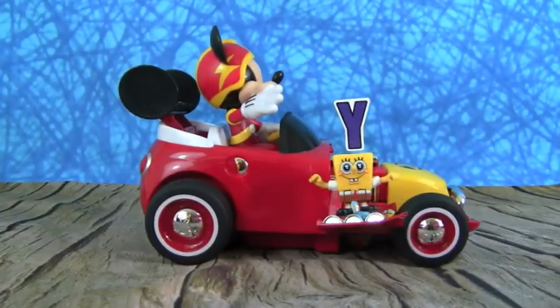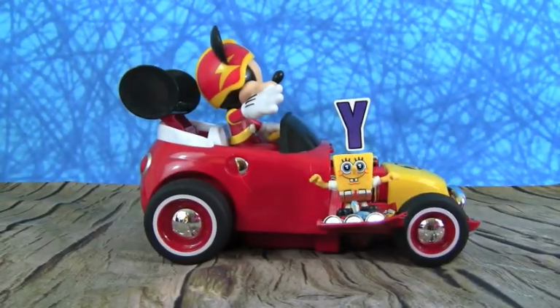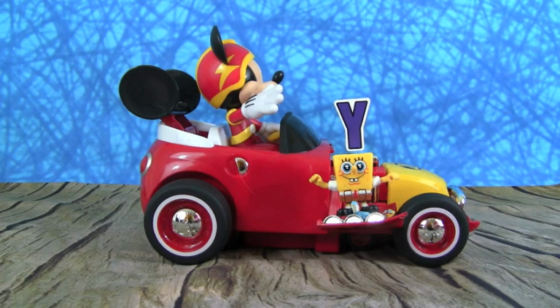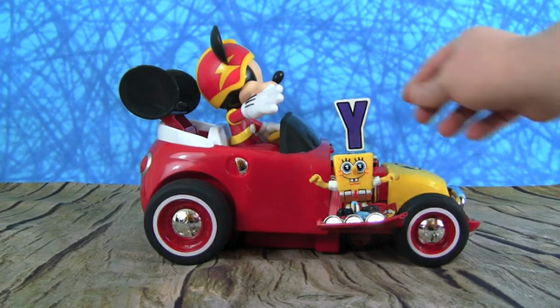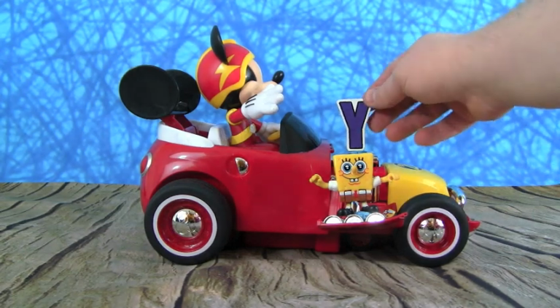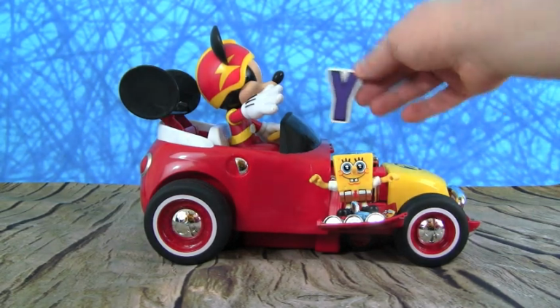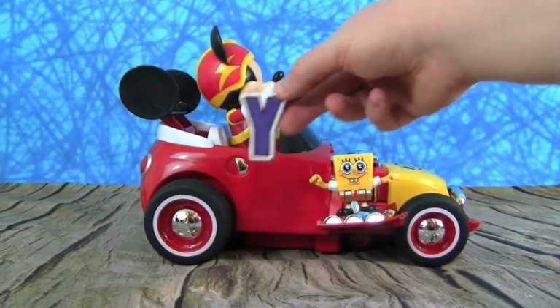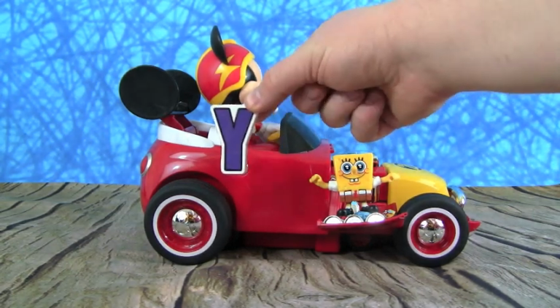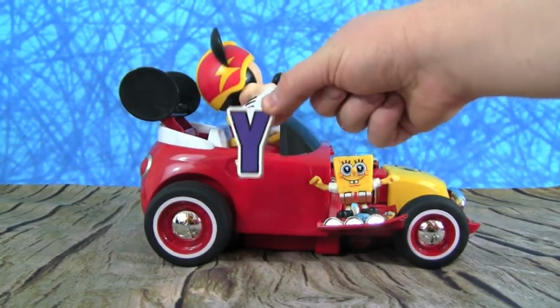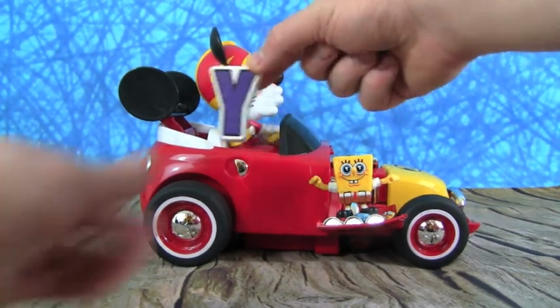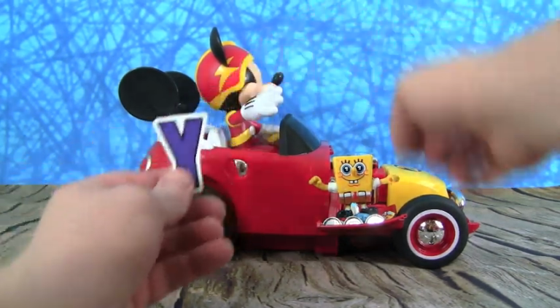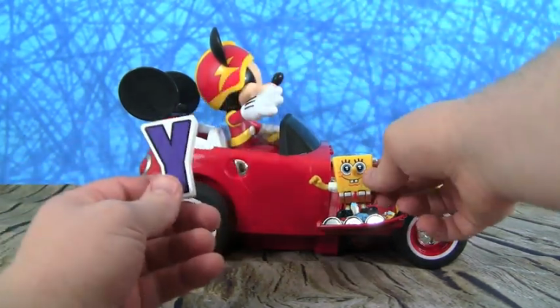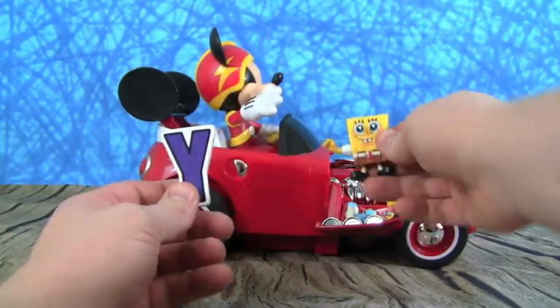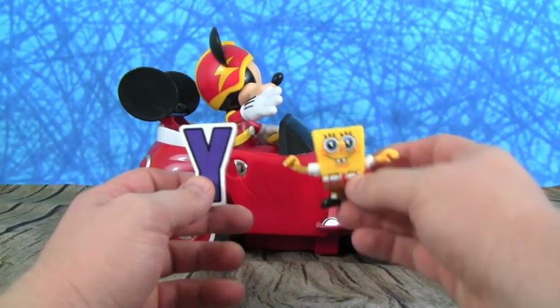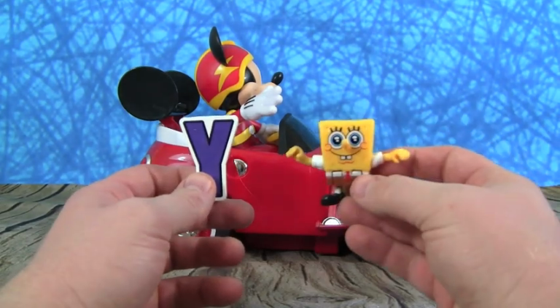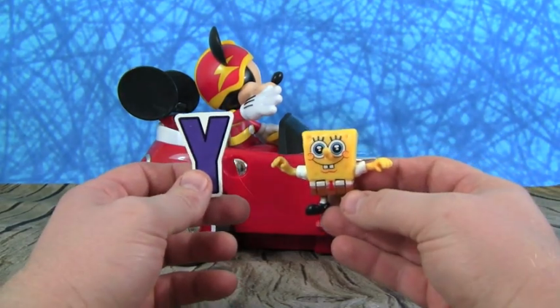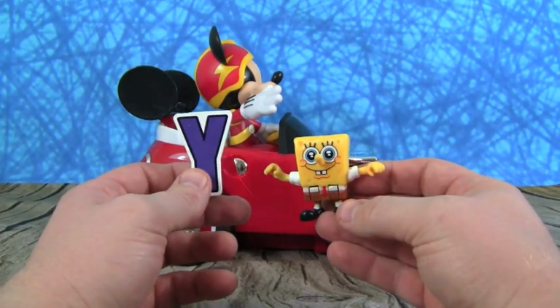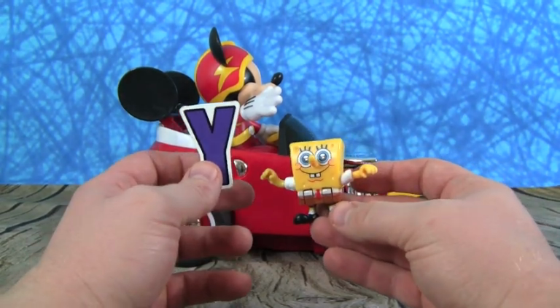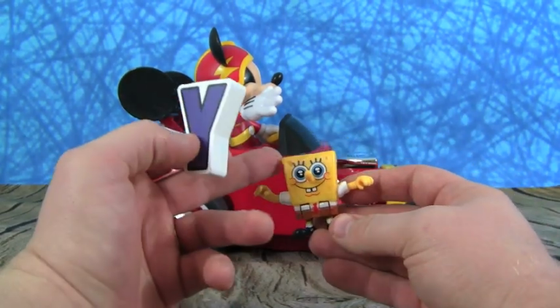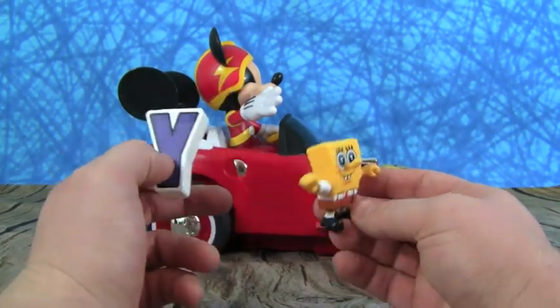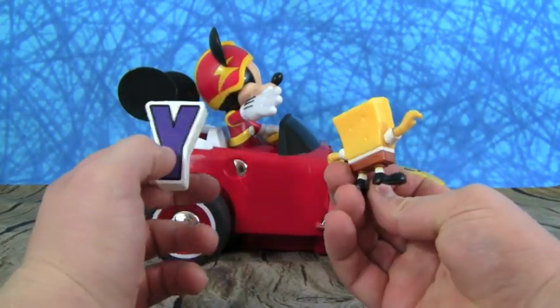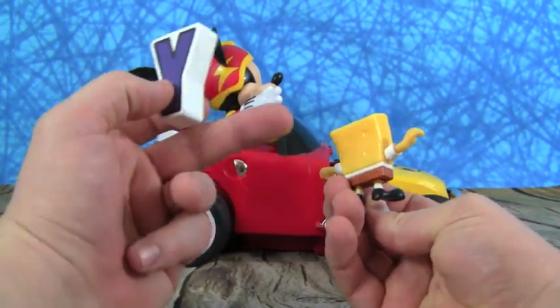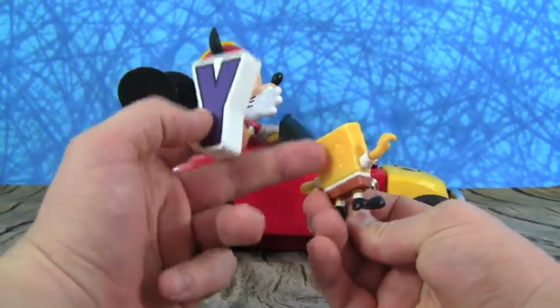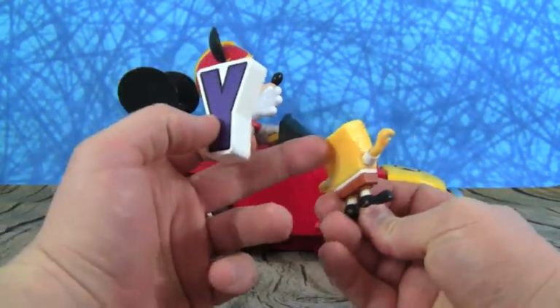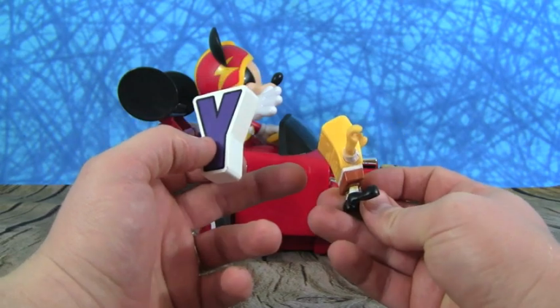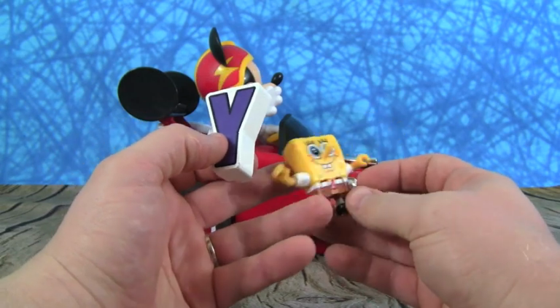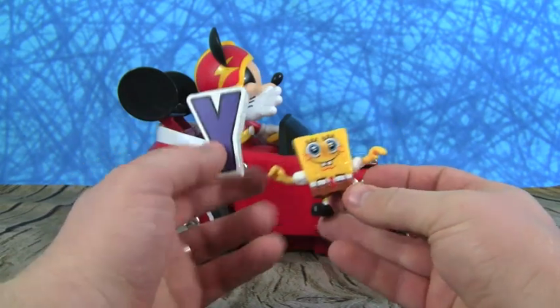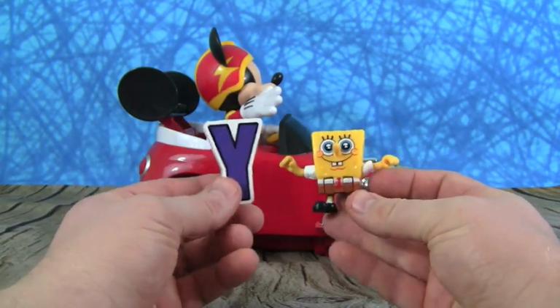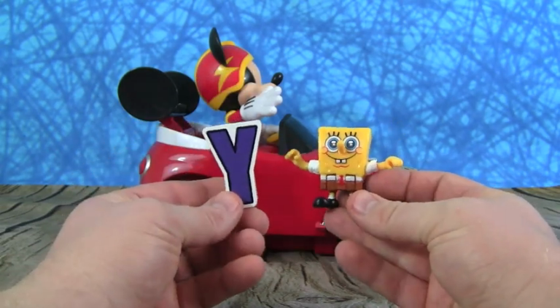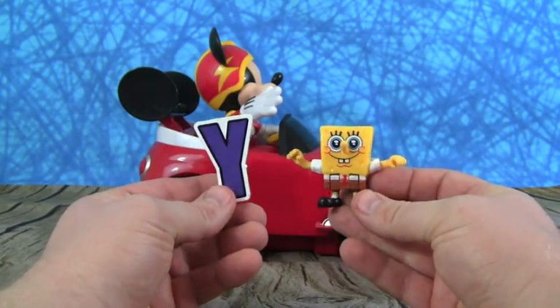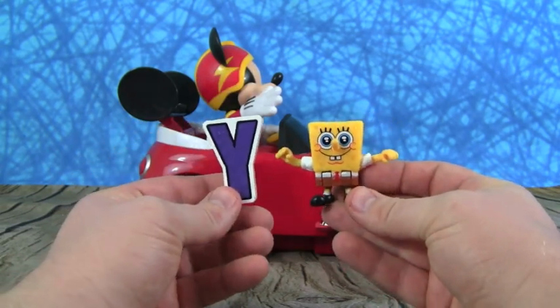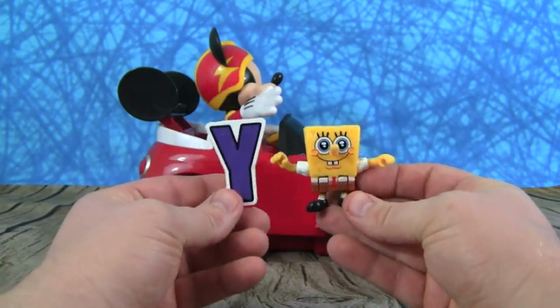Here comes another letter — the letter Y. And Y is for yellow. SpongeBob SquarePants is yellow. Y is for yellow.